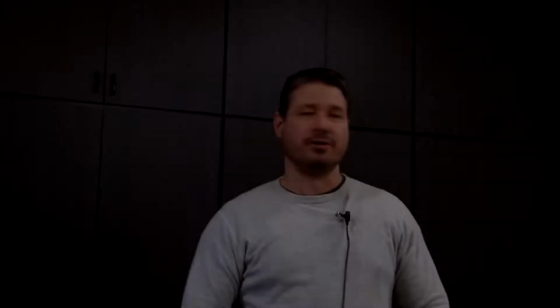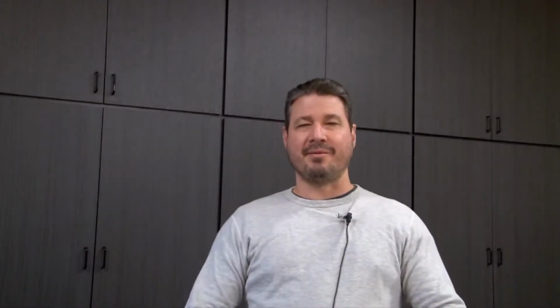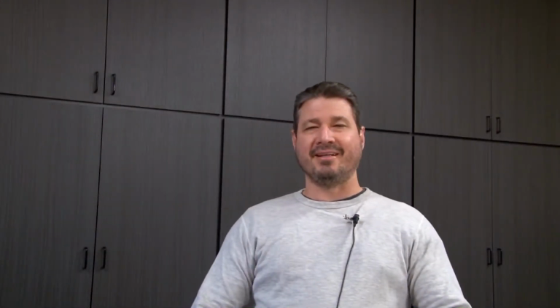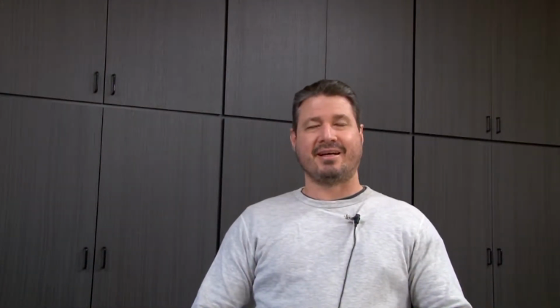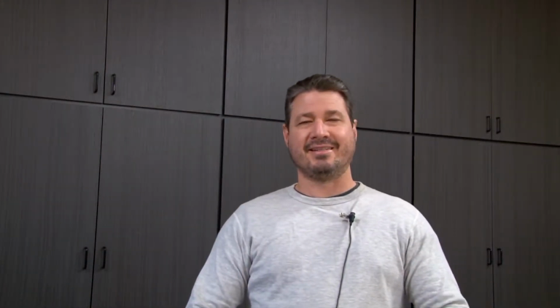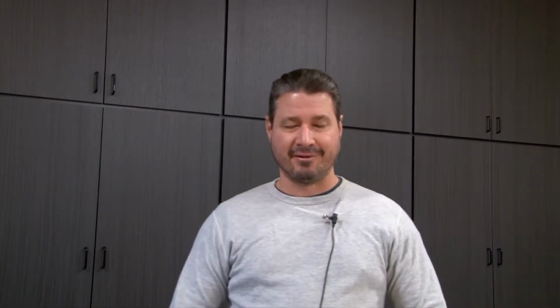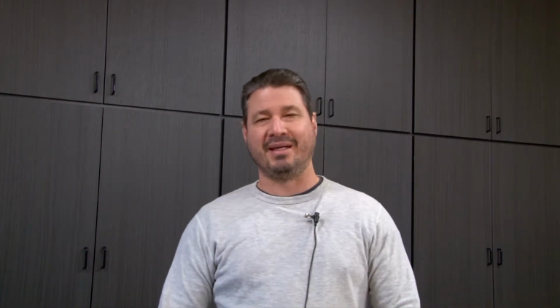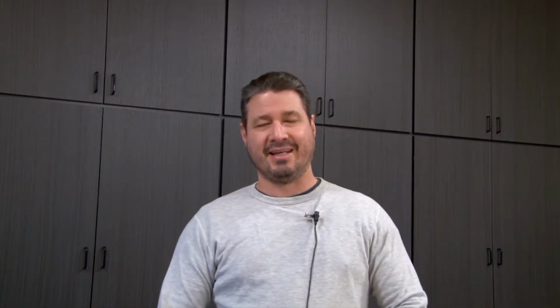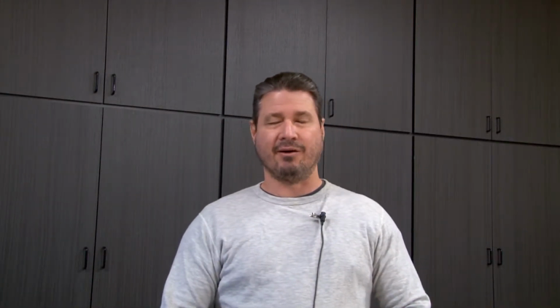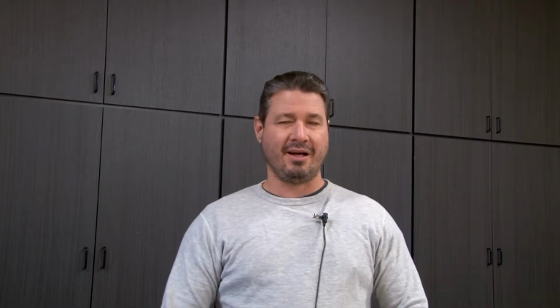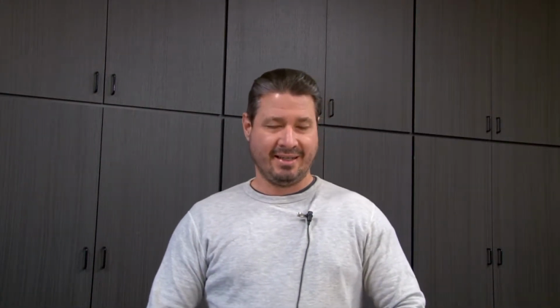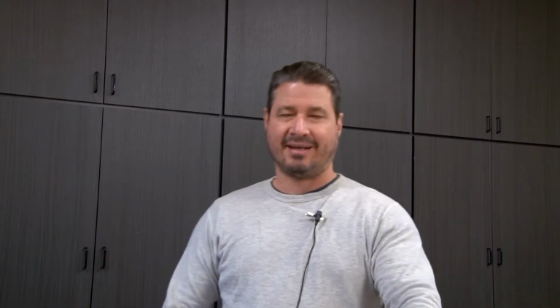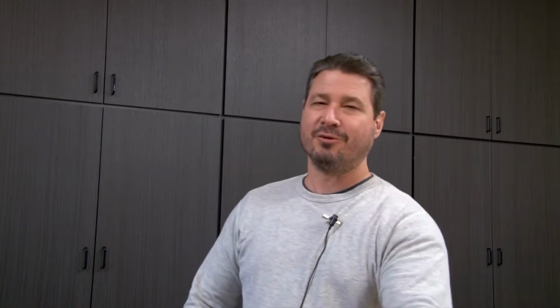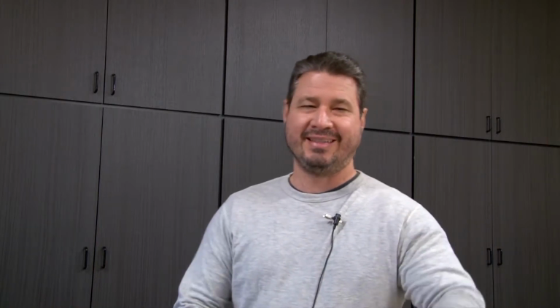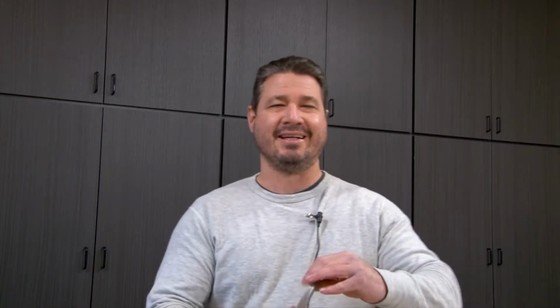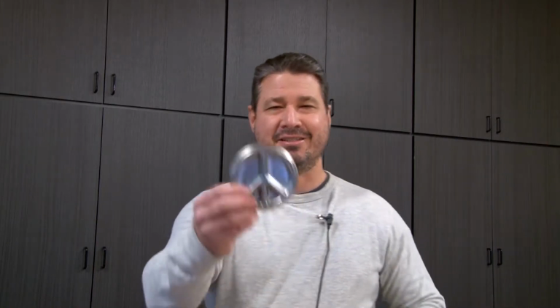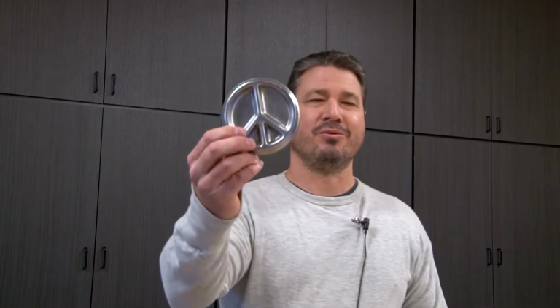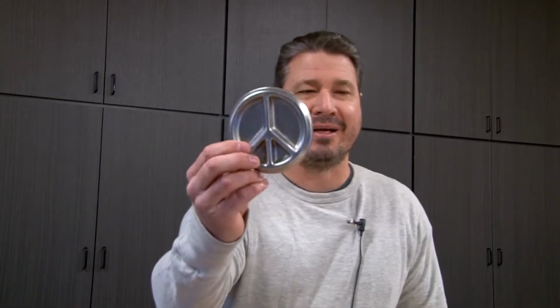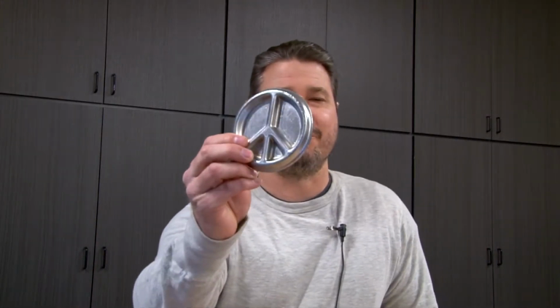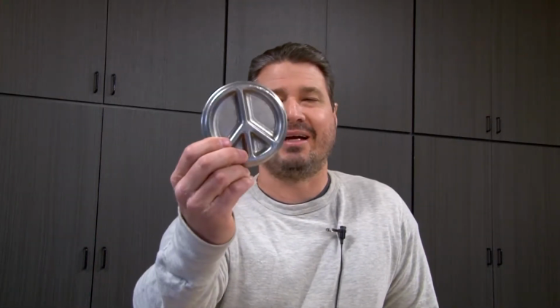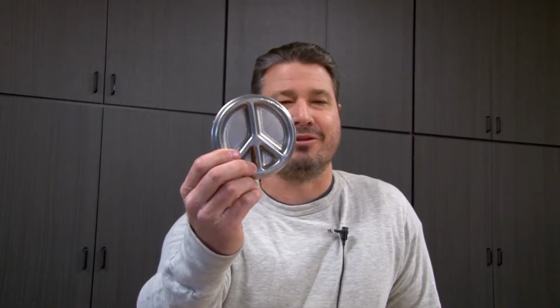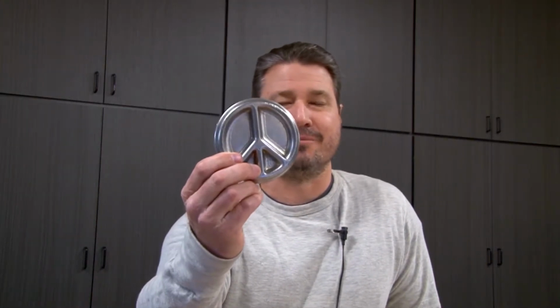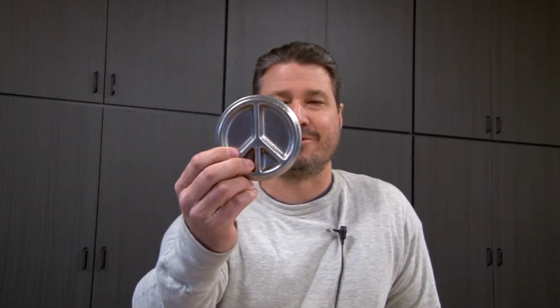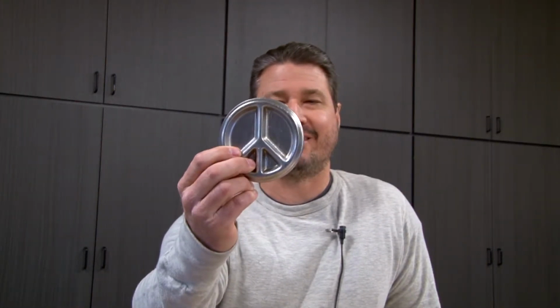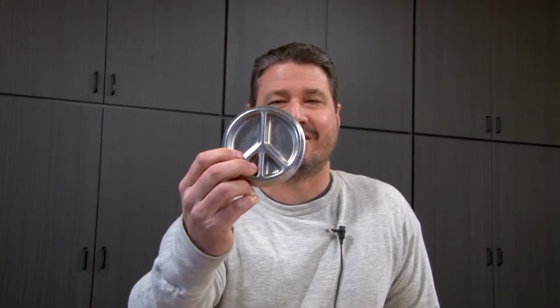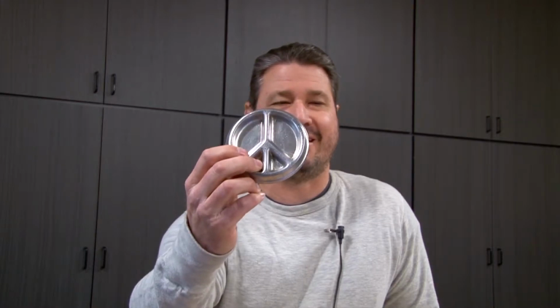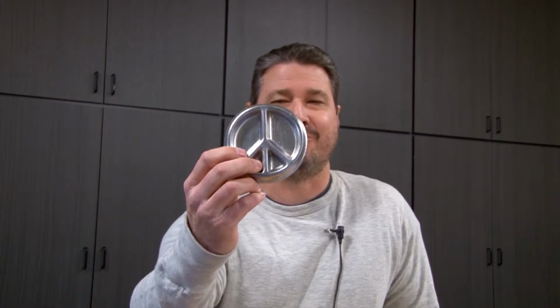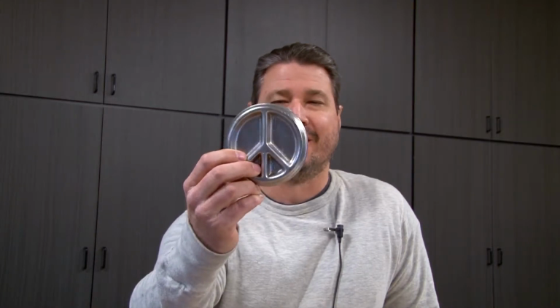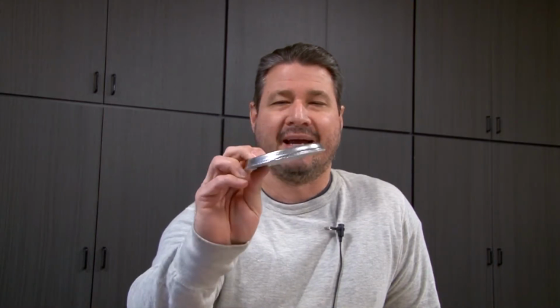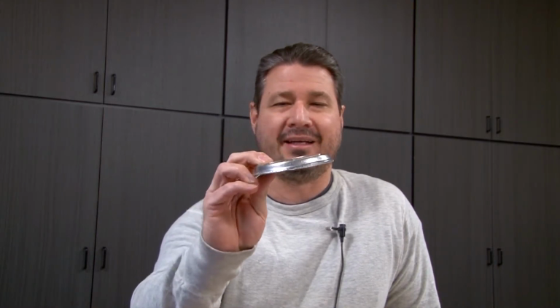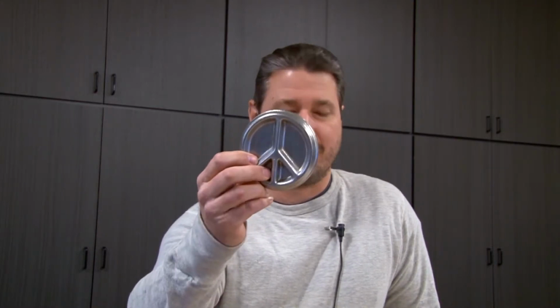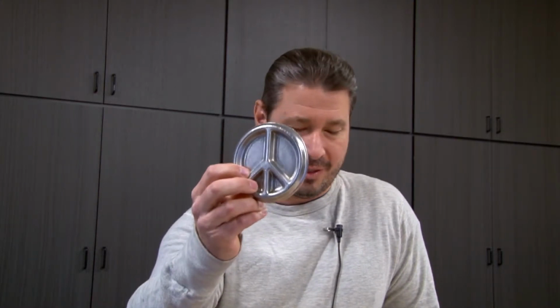You know what time I think it is? I think it's time for a little peace — a little peace sign. So we're going to make a little peace sign out of aluminum. This was cast using a sand cast mold, and we'll go from there.